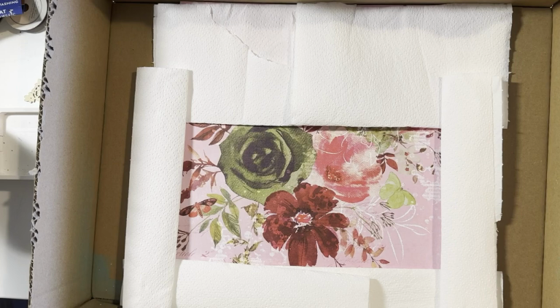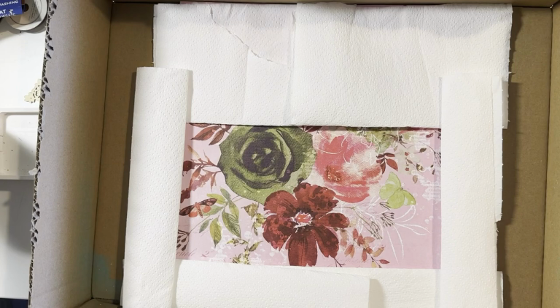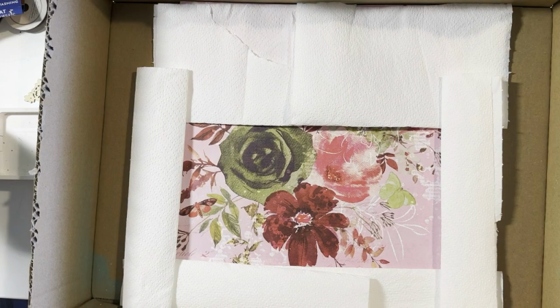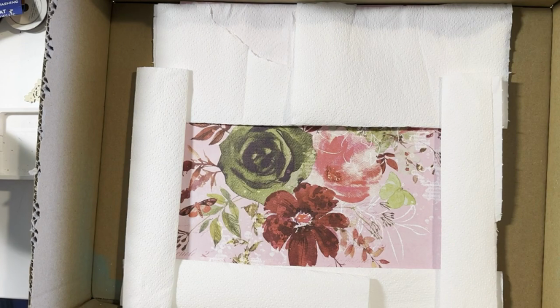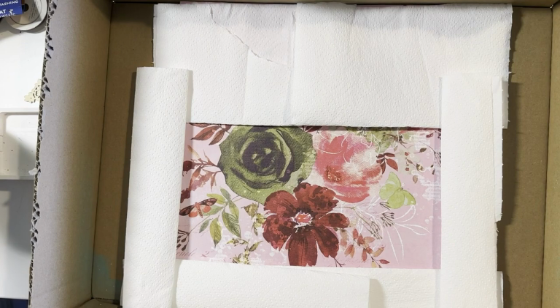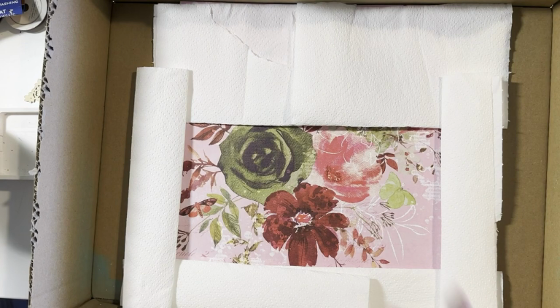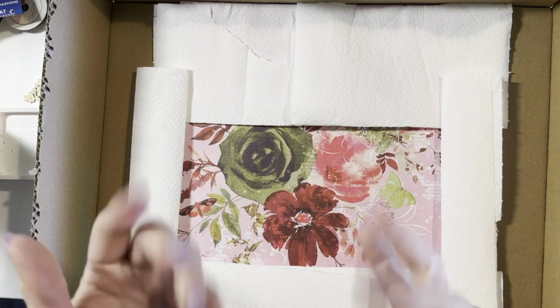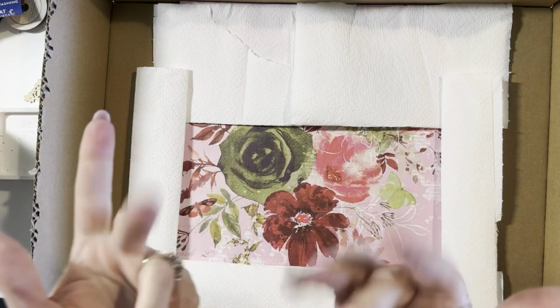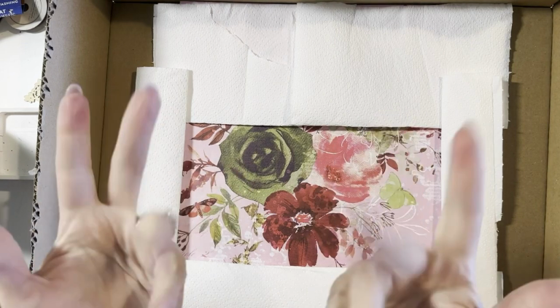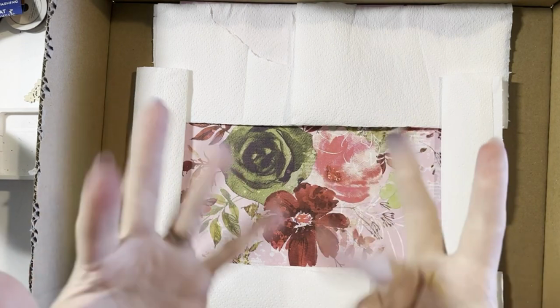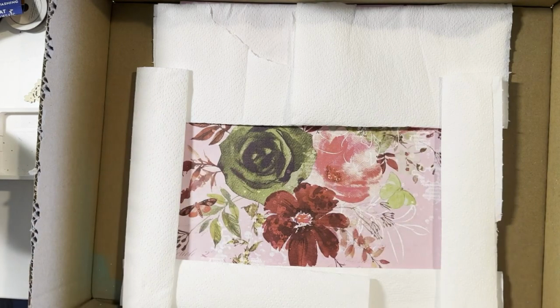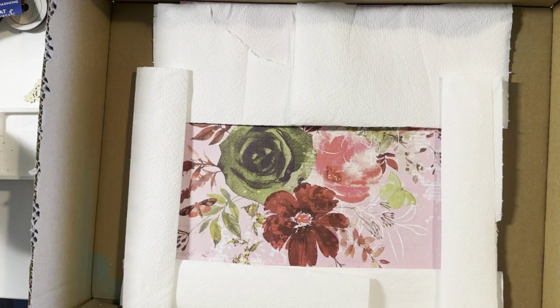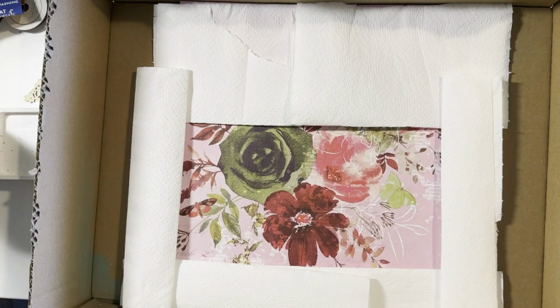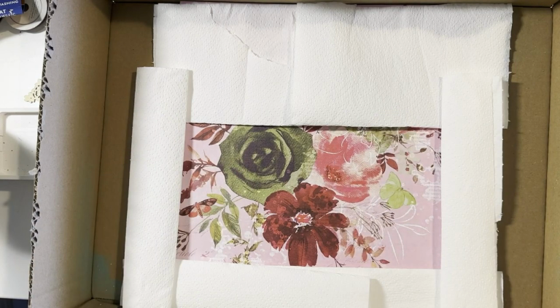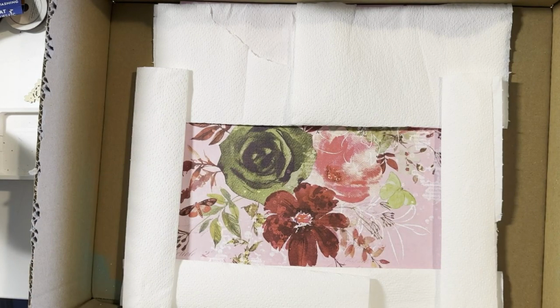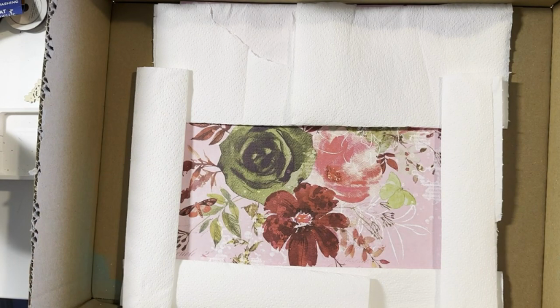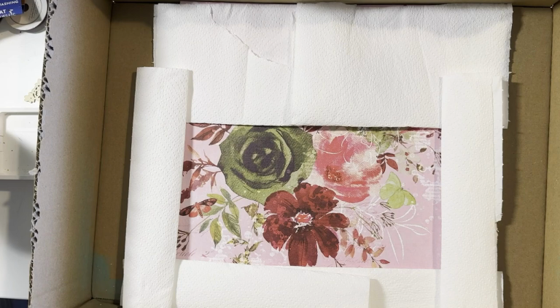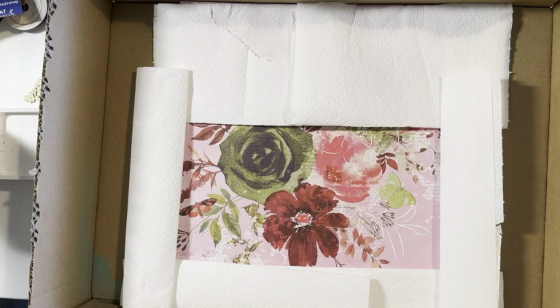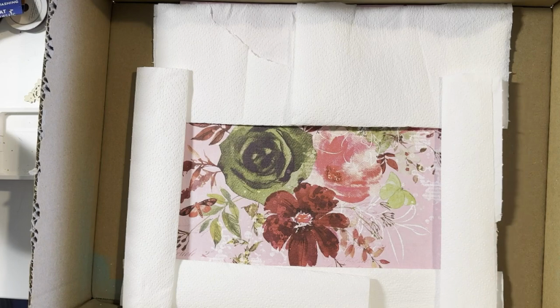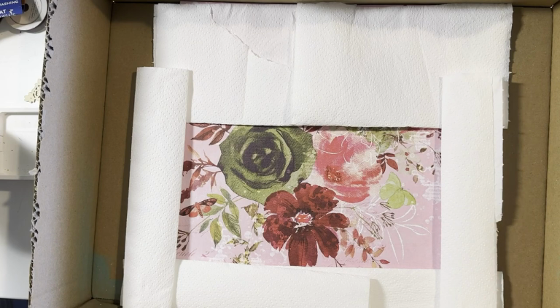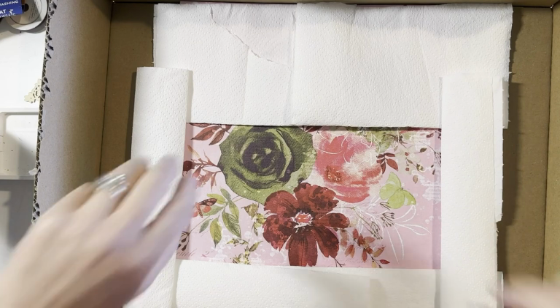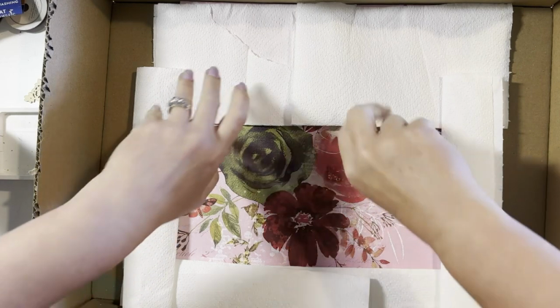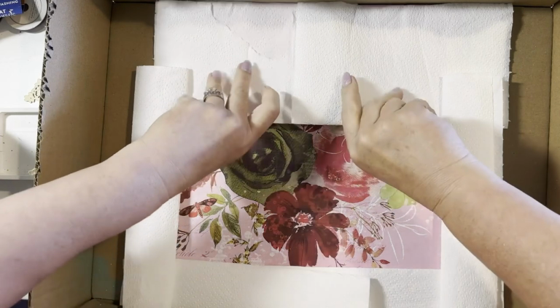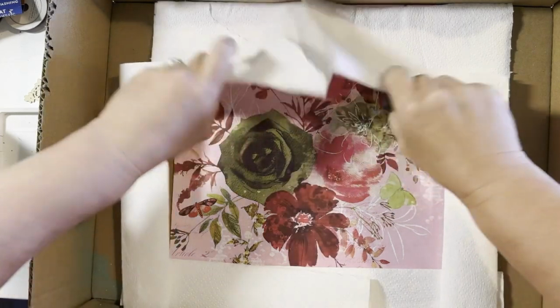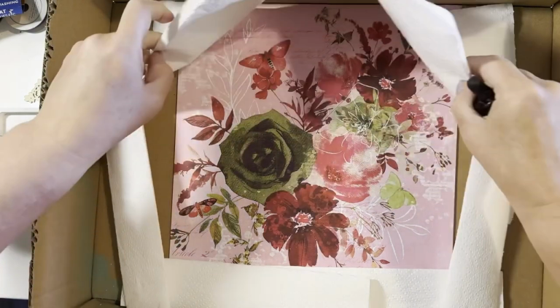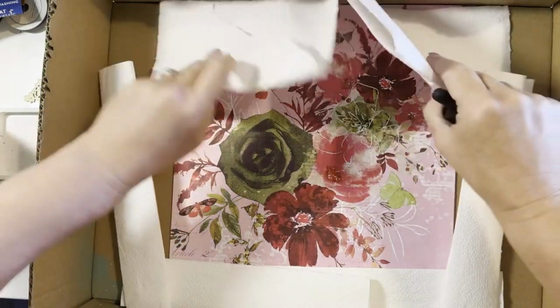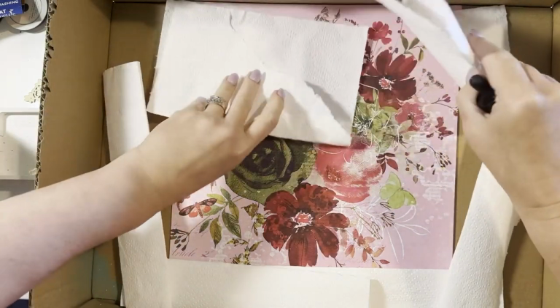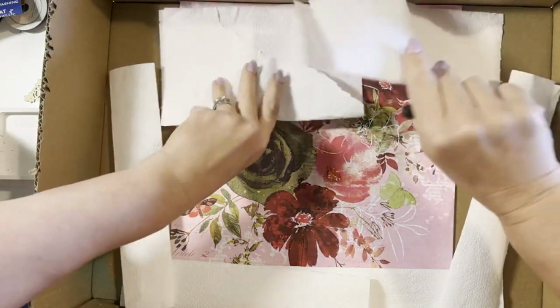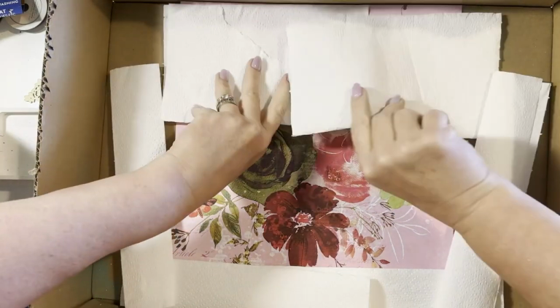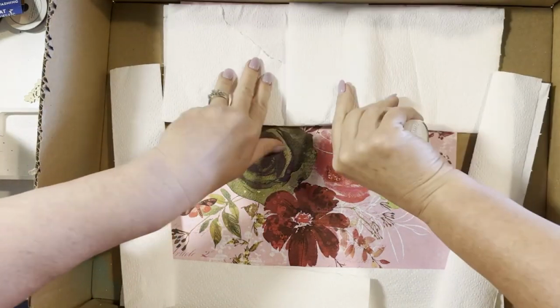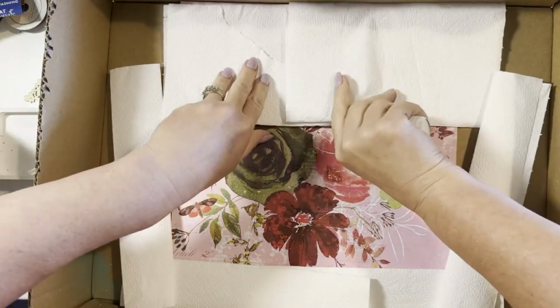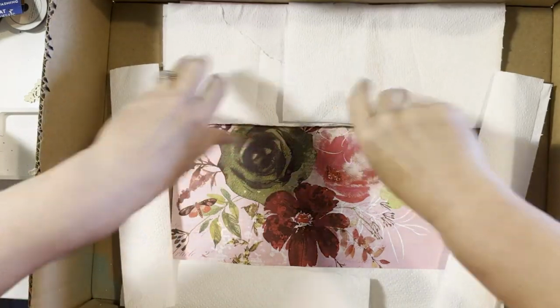Hi, it's Kim and welcome to another process video. This video is for Embellish It and I am using the 49 and Market Rouge Collection.